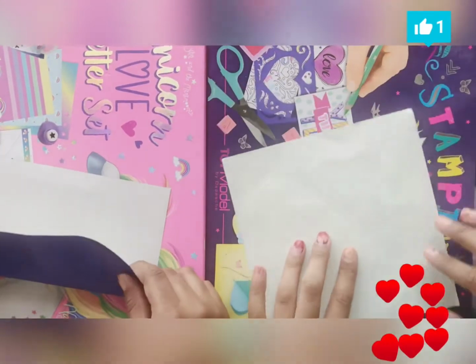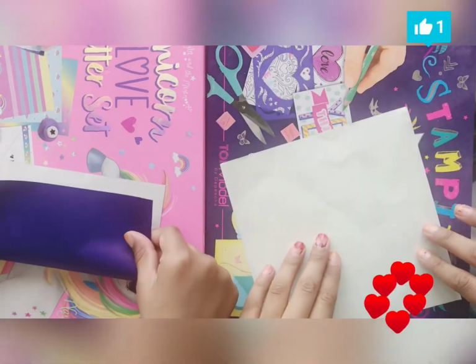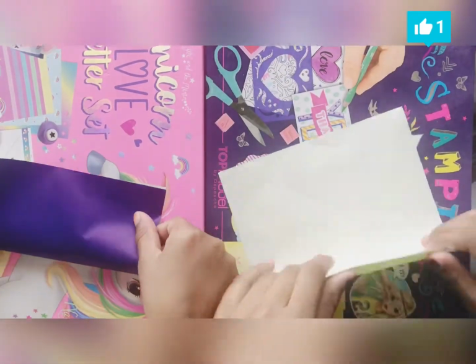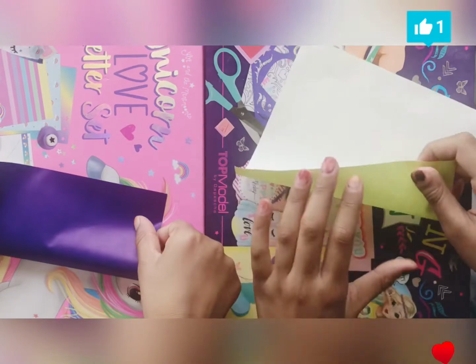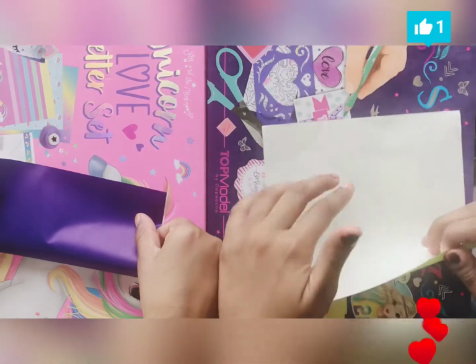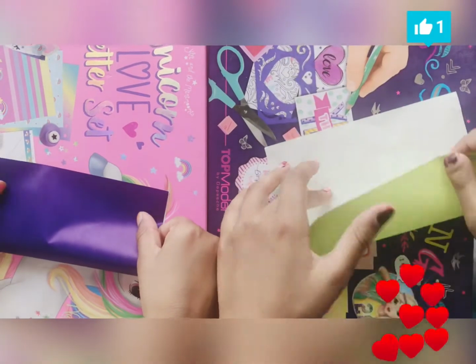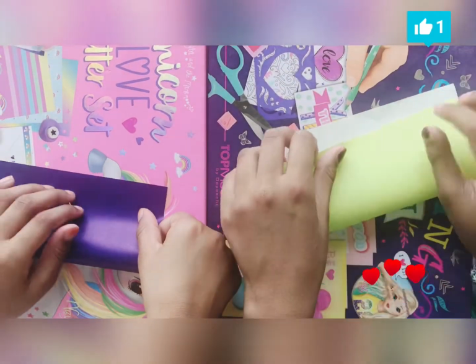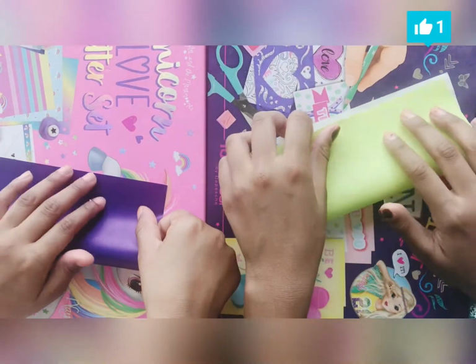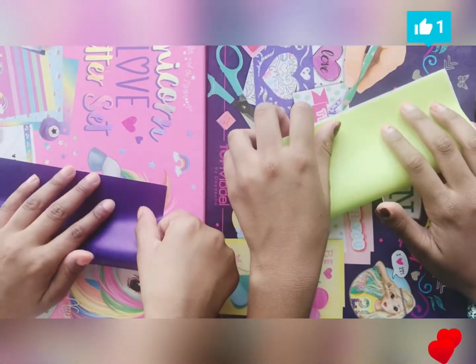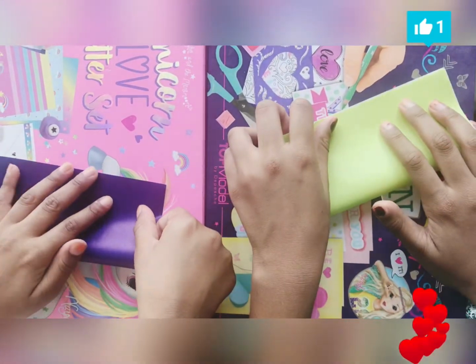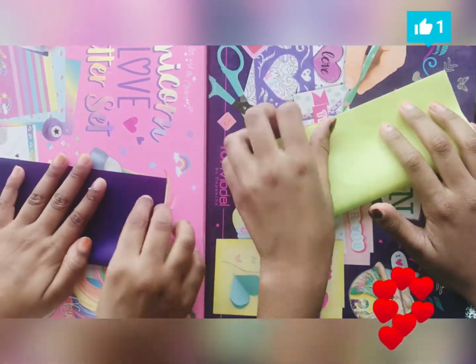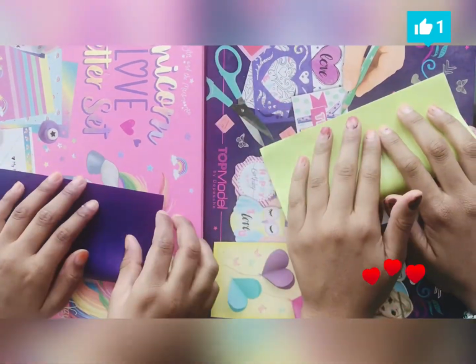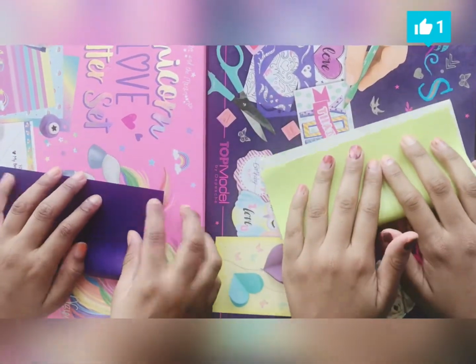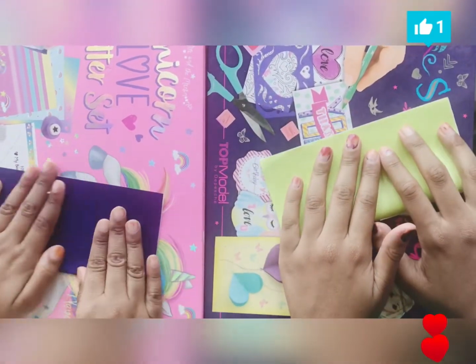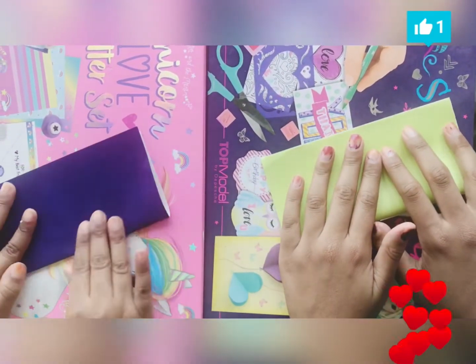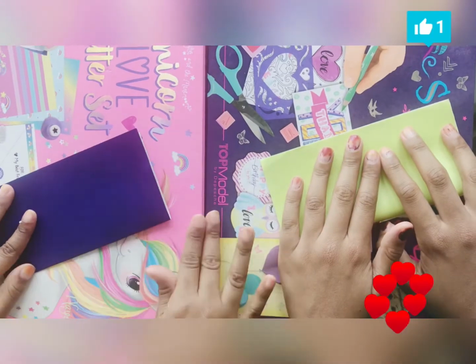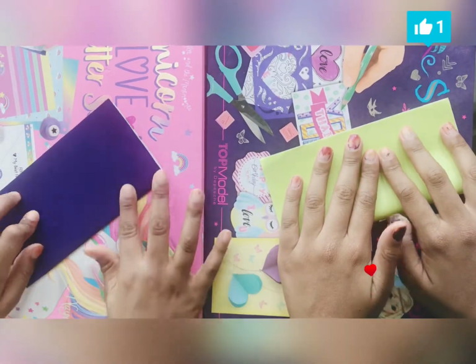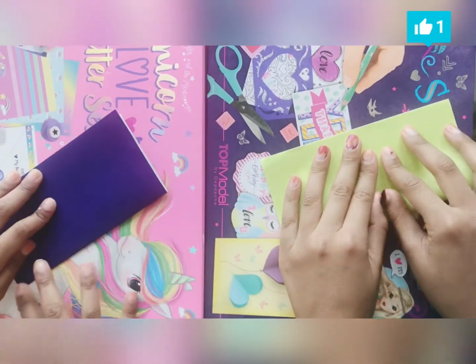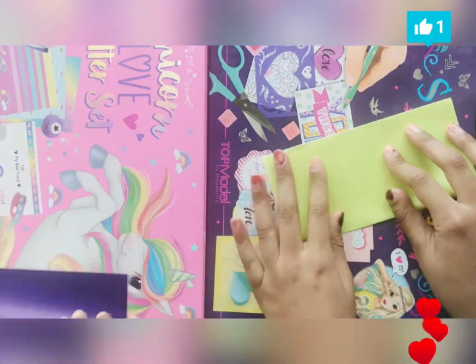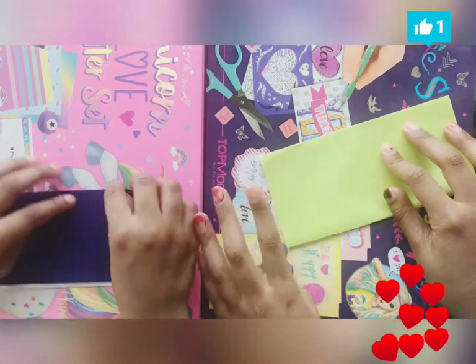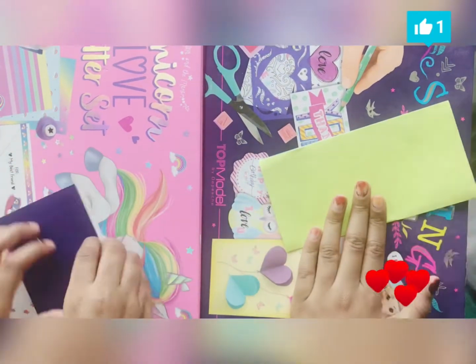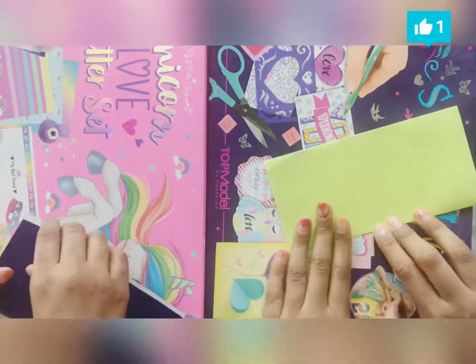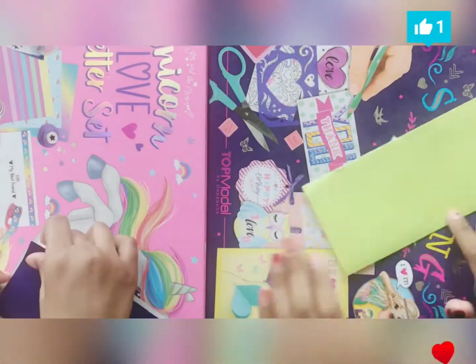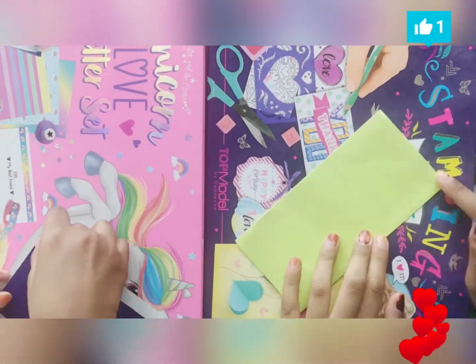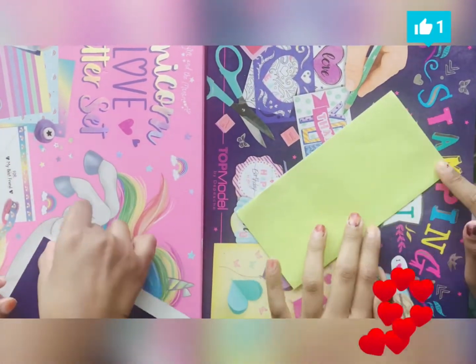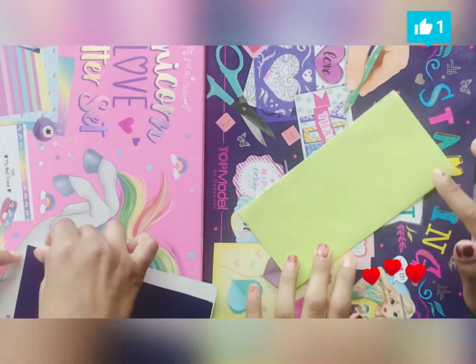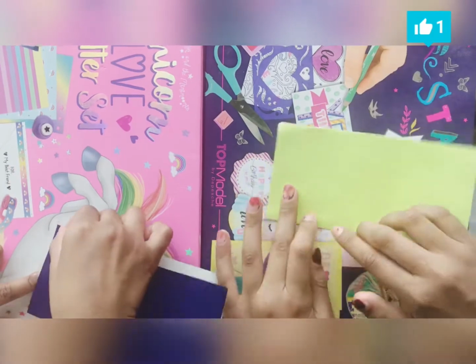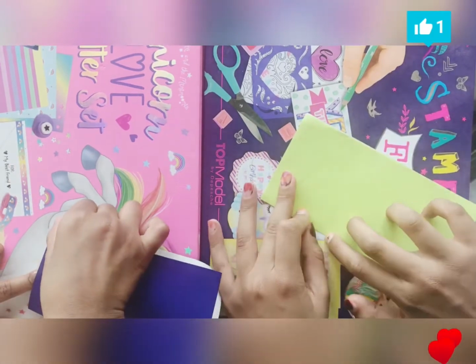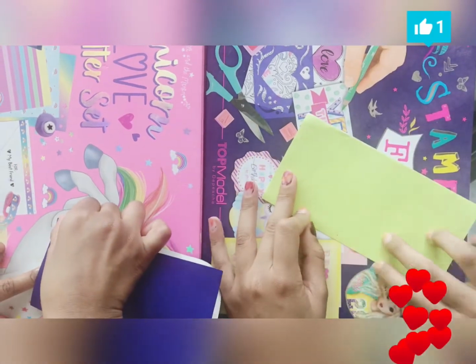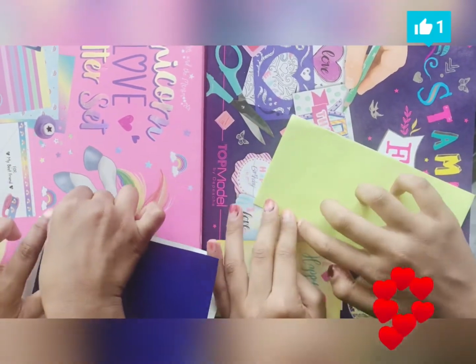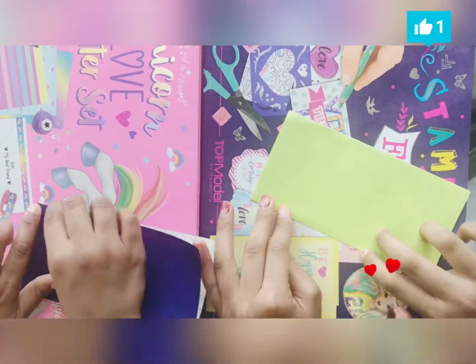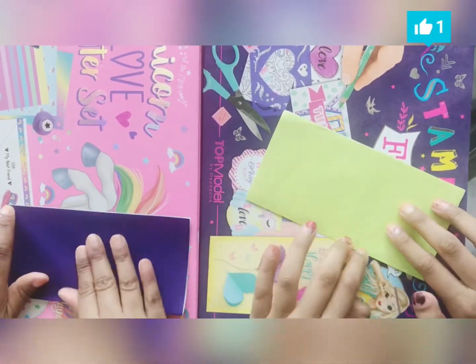So first you have to fold this in half. Make sure it's really flat and make a crease. Use your nails to scrape it to make a good line.